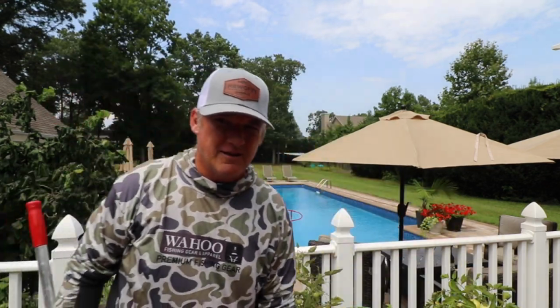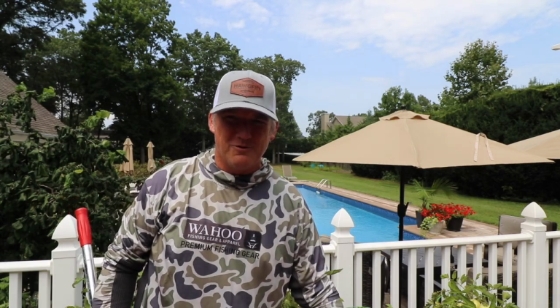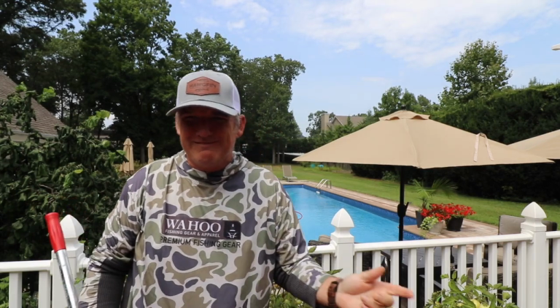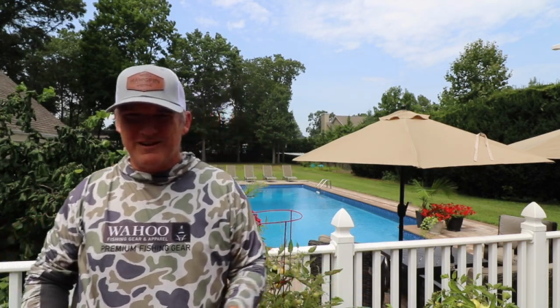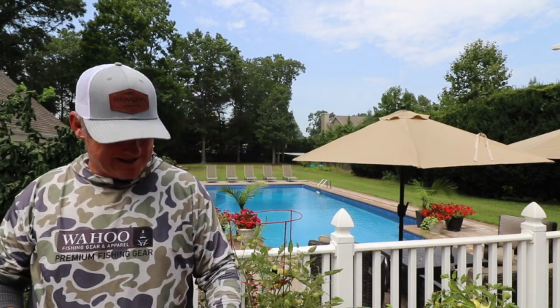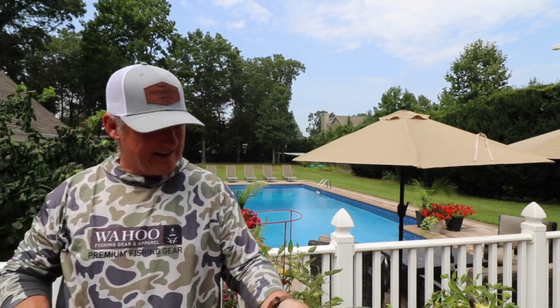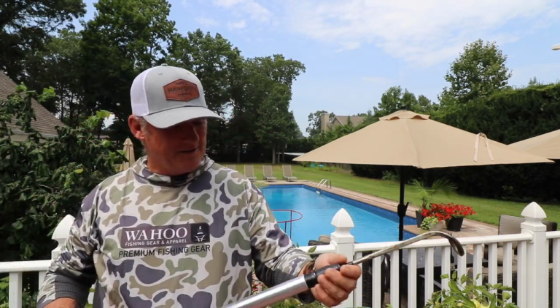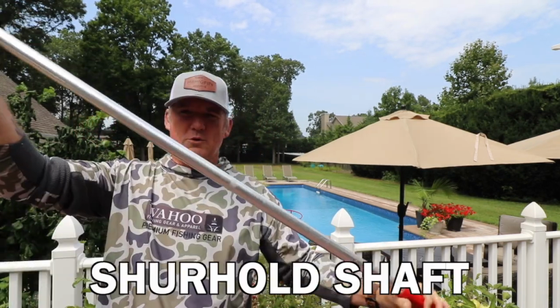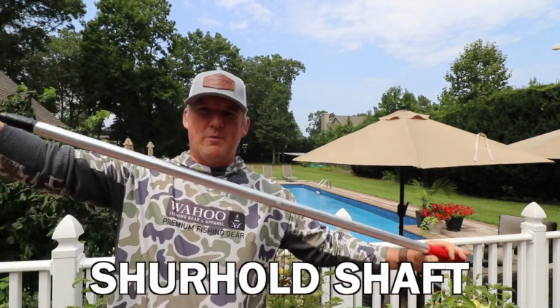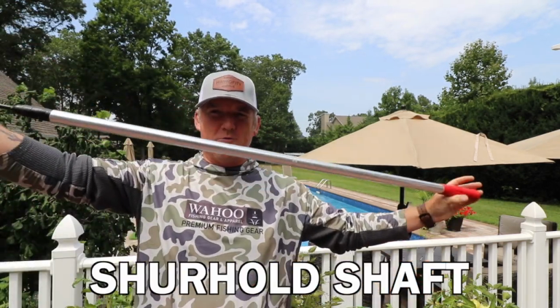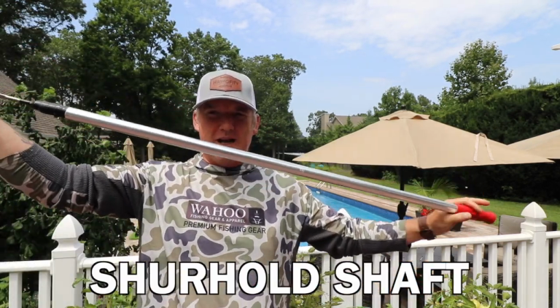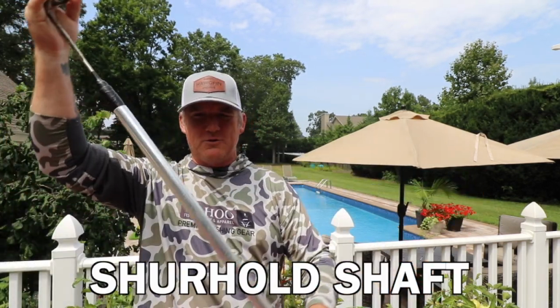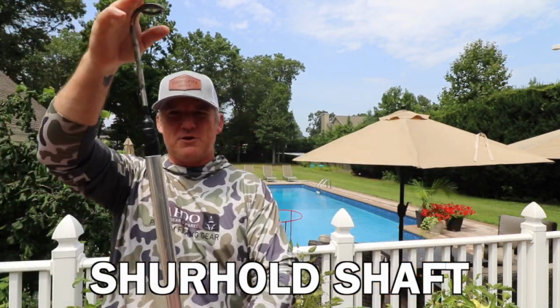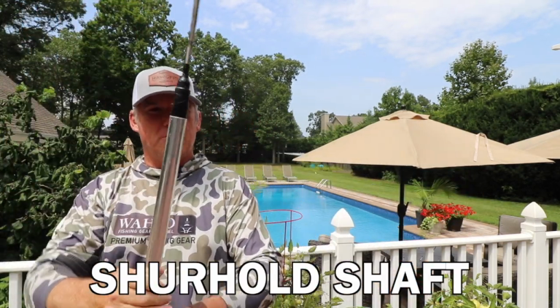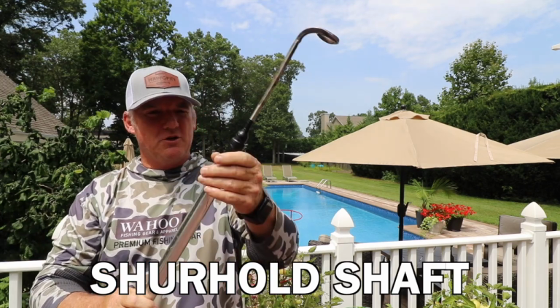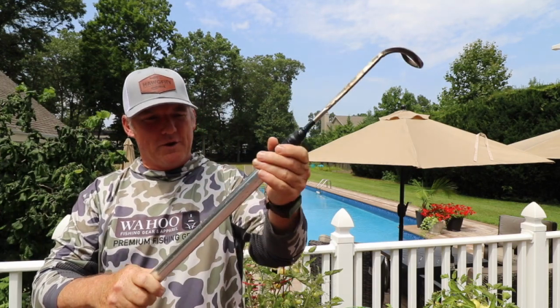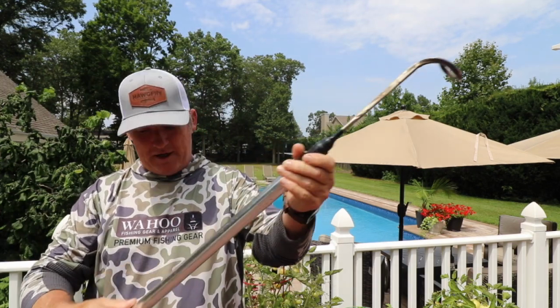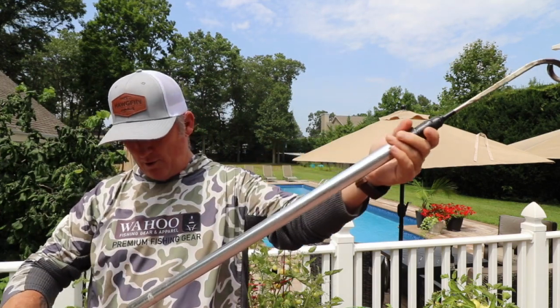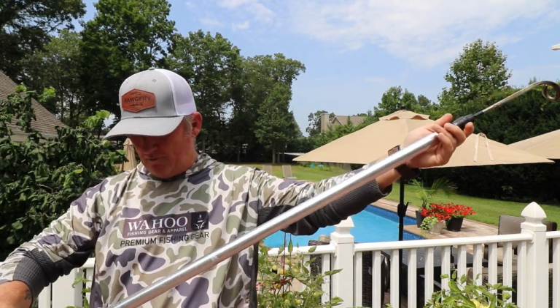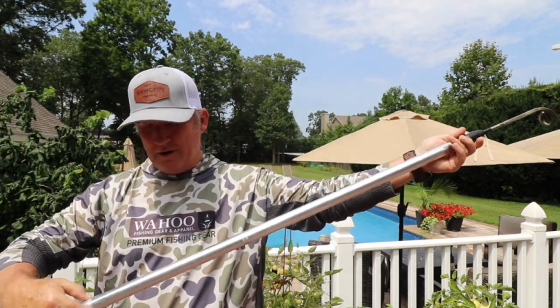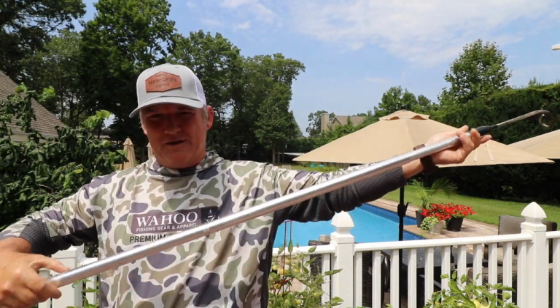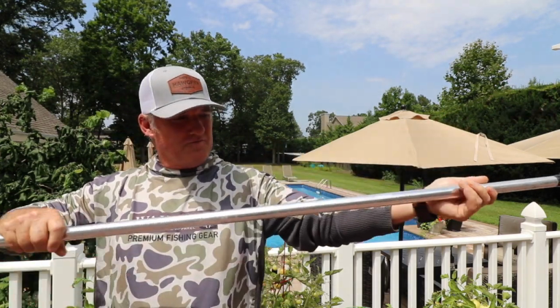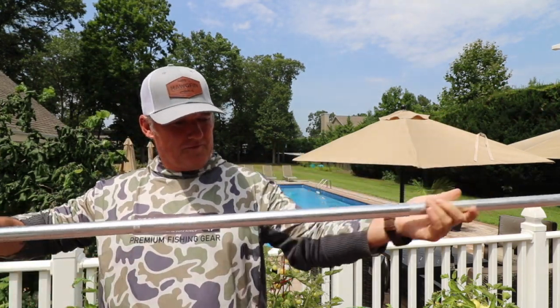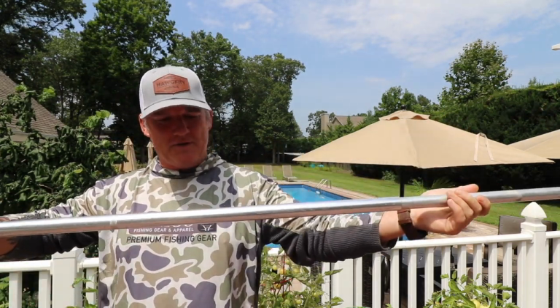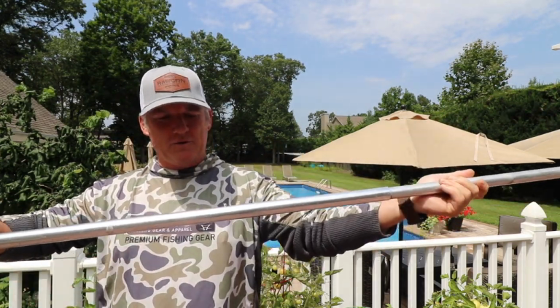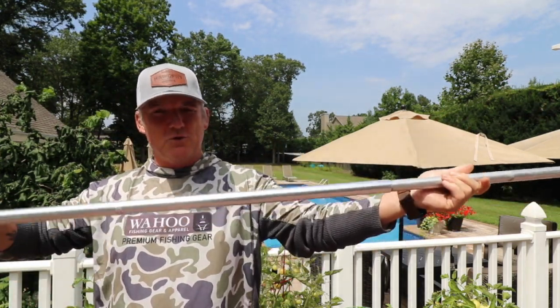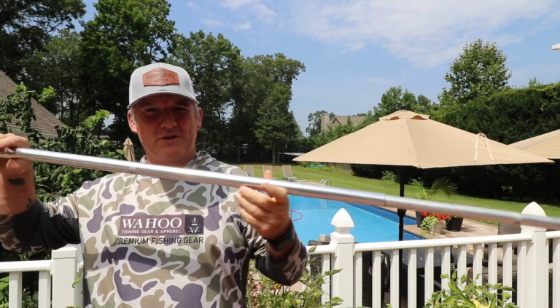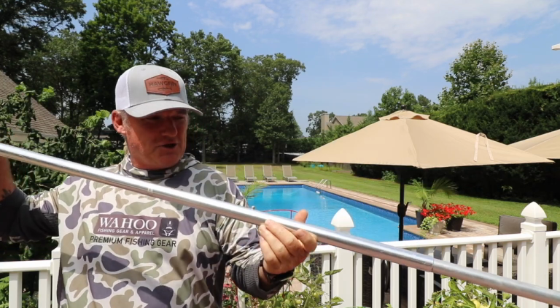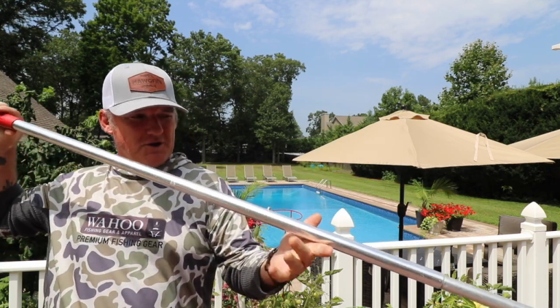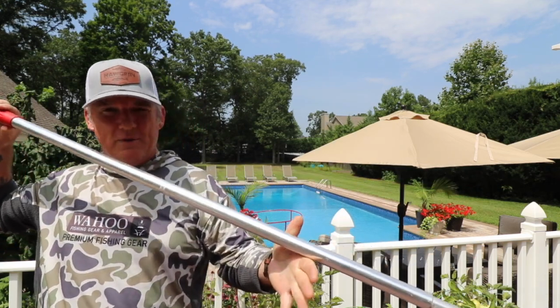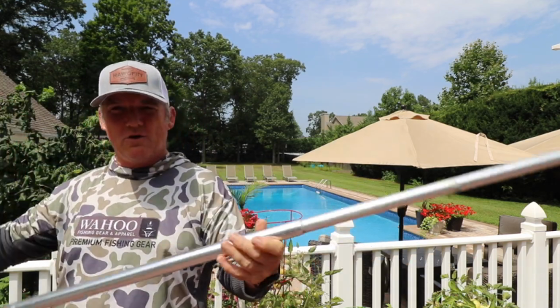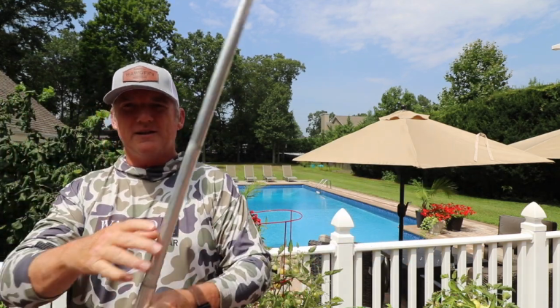It's a Shorehold deck brush. What's cool about it is you can knock it down to a very small dimension, or you can kick it all the way up. Especially if you're dealing with big toothy critters like sharks, you can really make it longer.